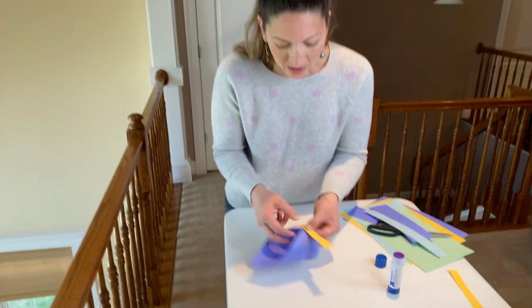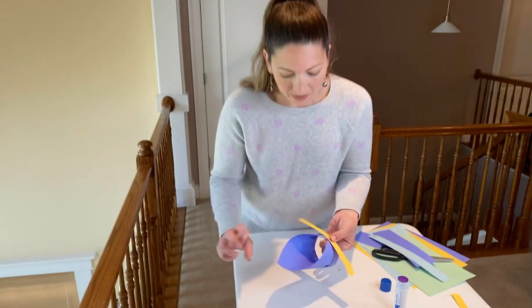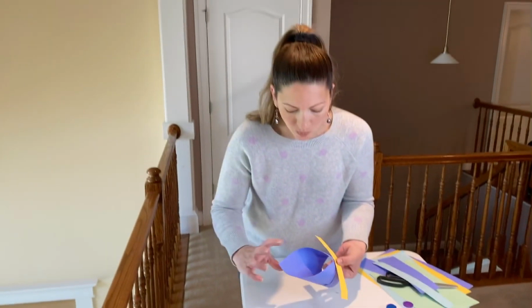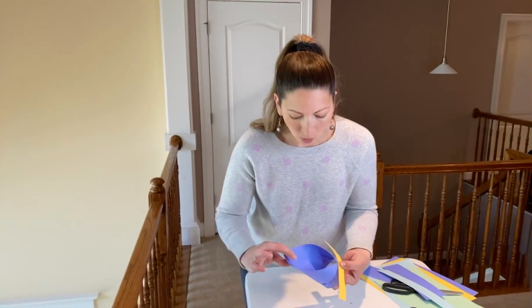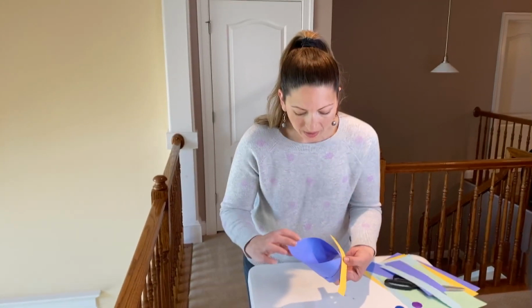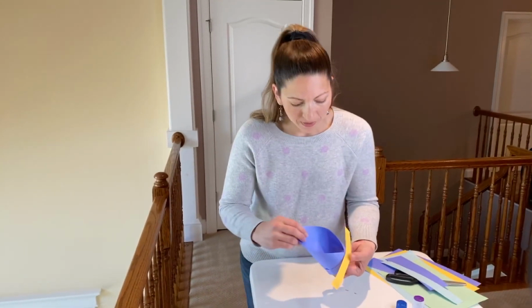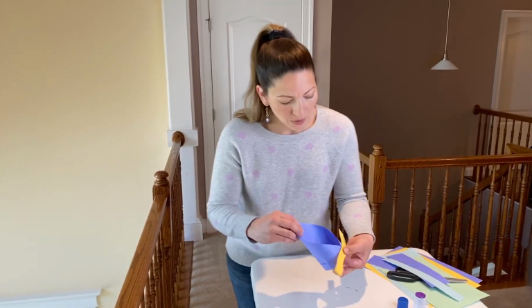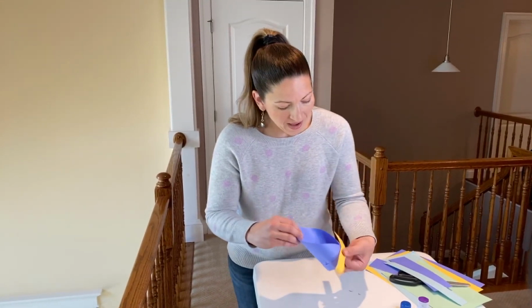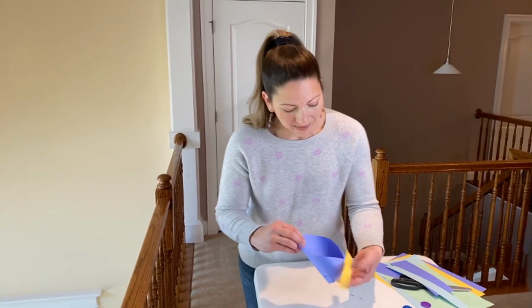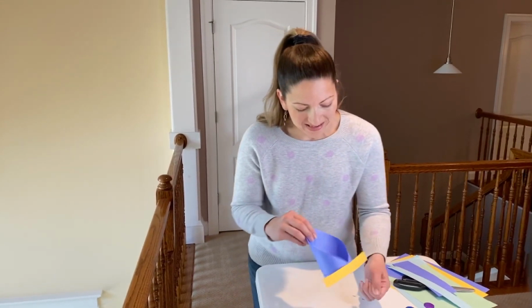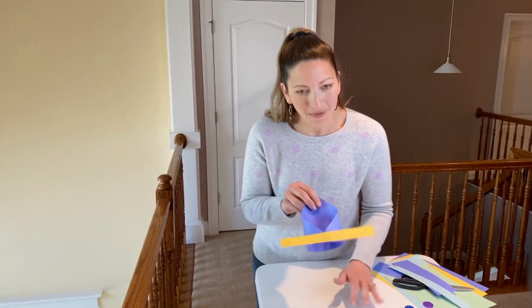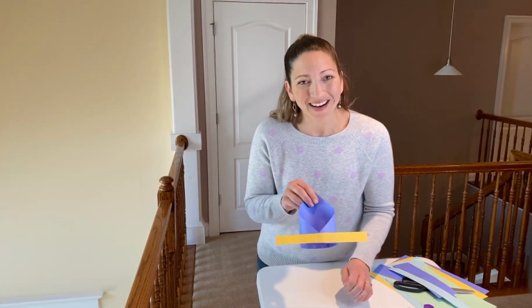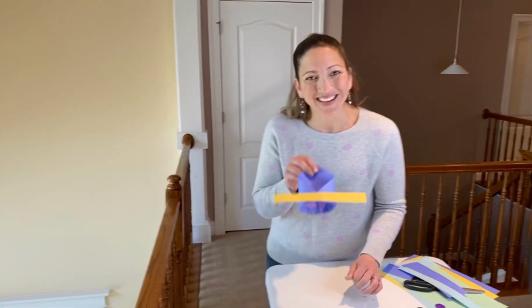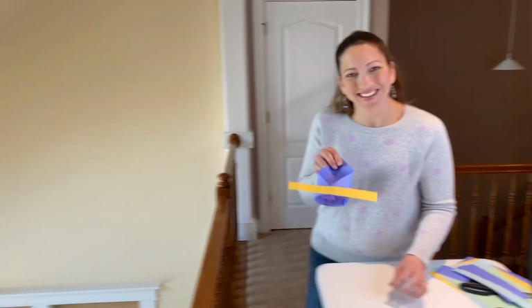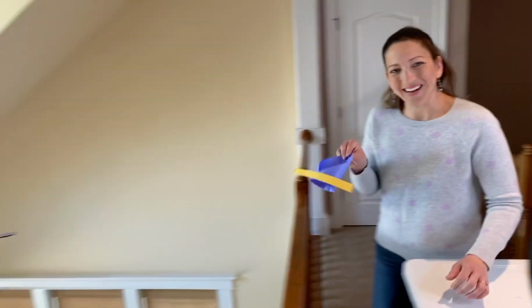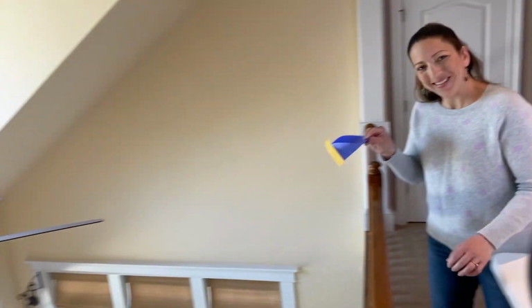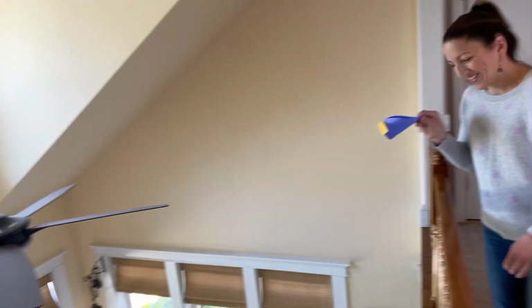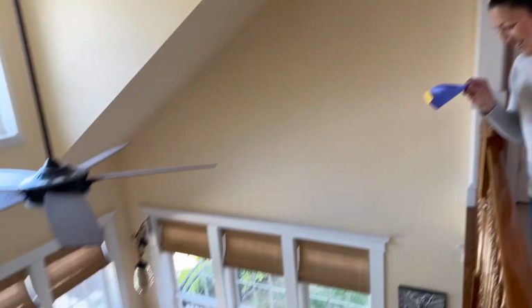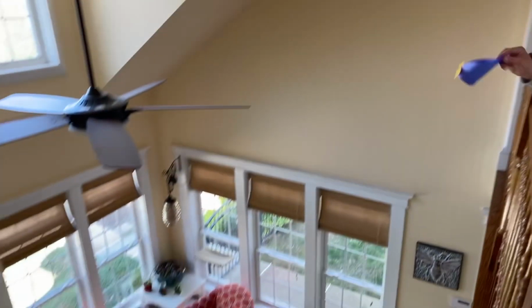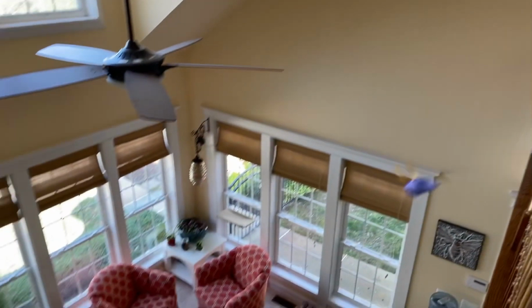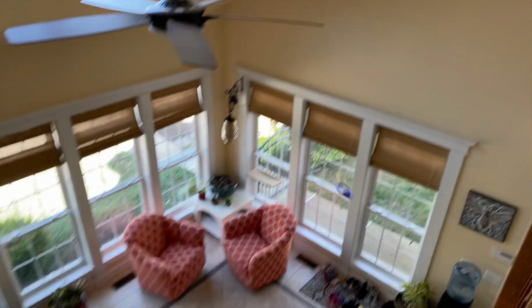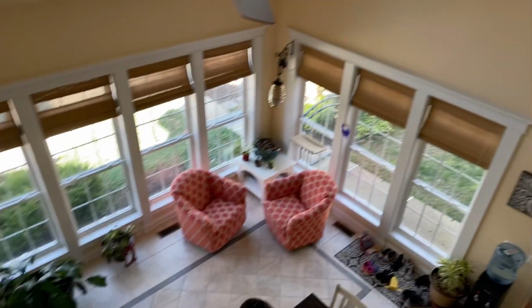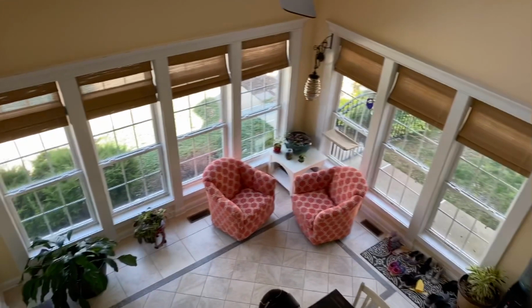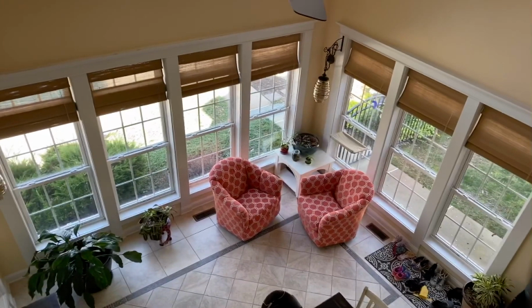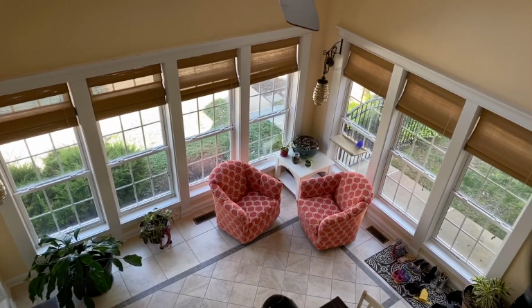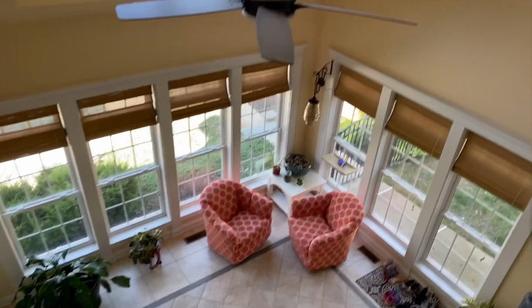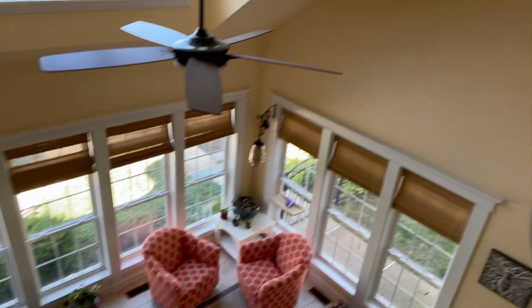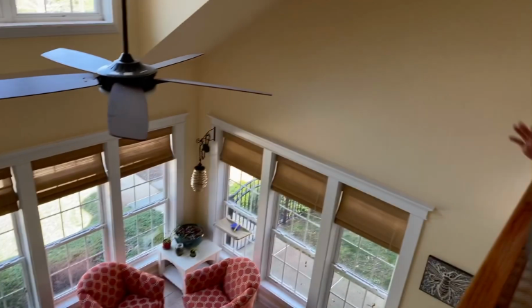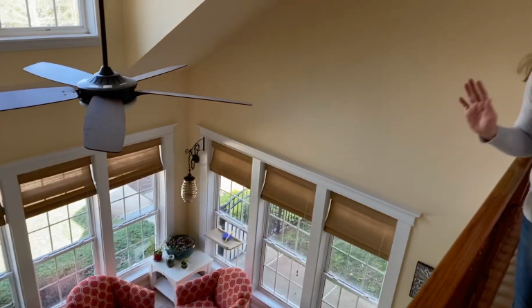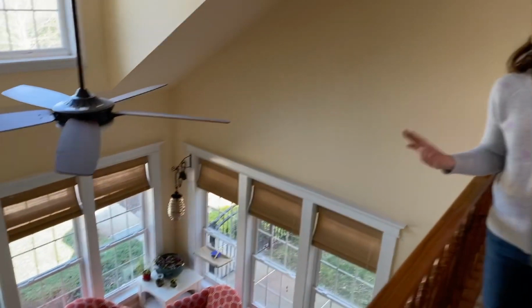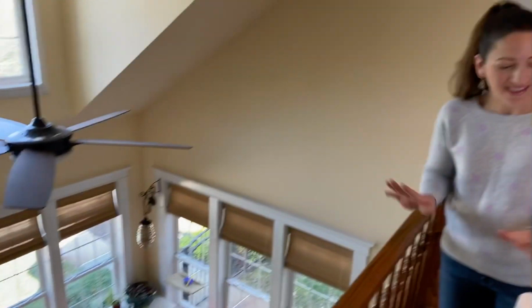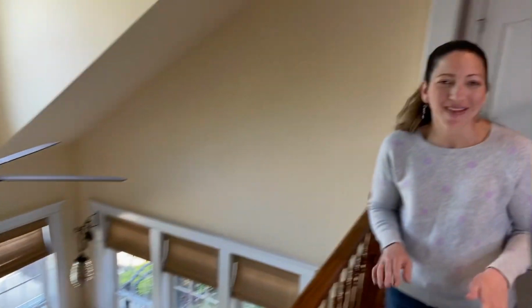With that, you want to hold it up here on the corner, and let's see how our glider does. Here we go. Look at it go. Fantastic. I love that.